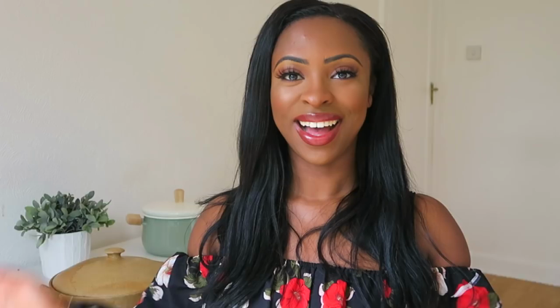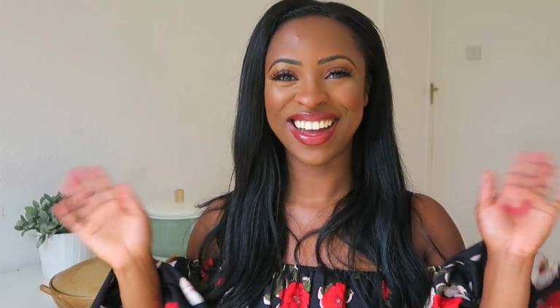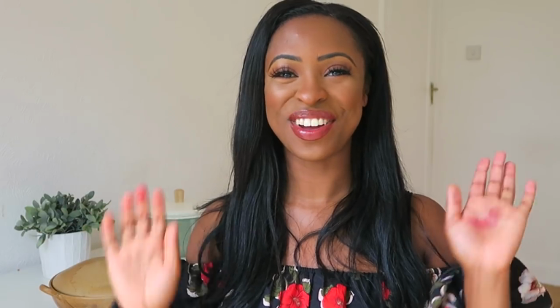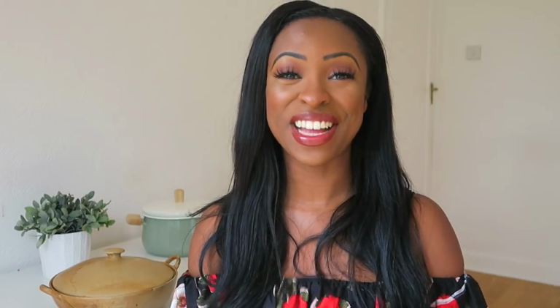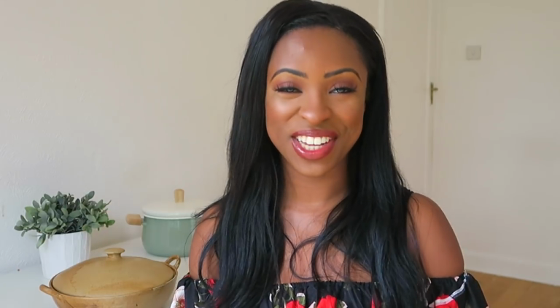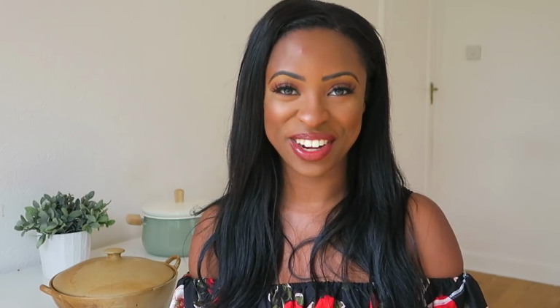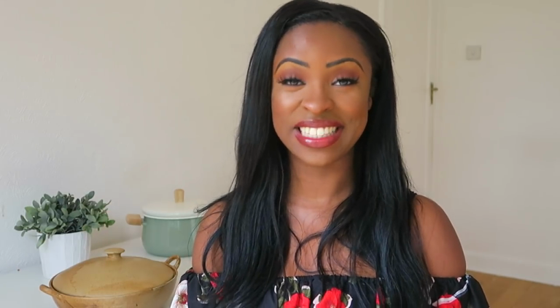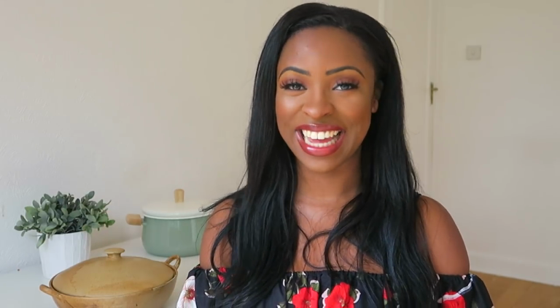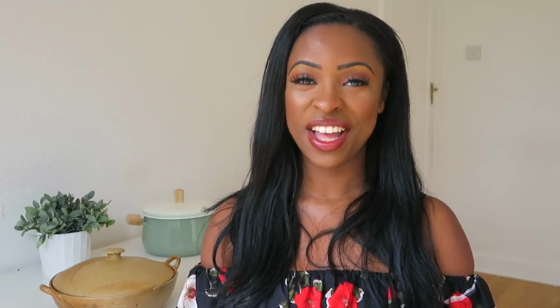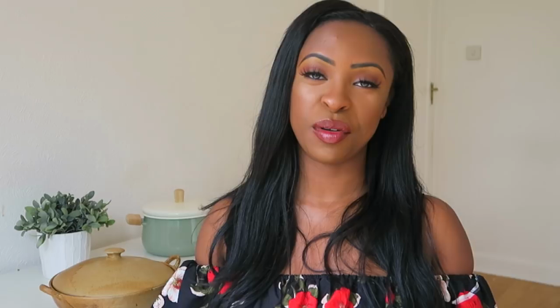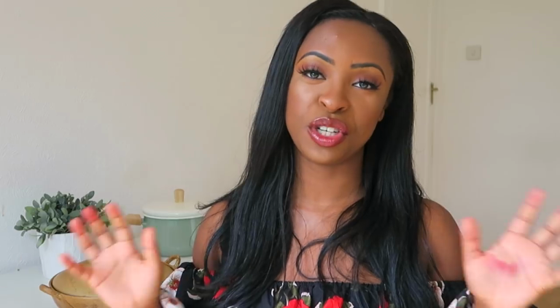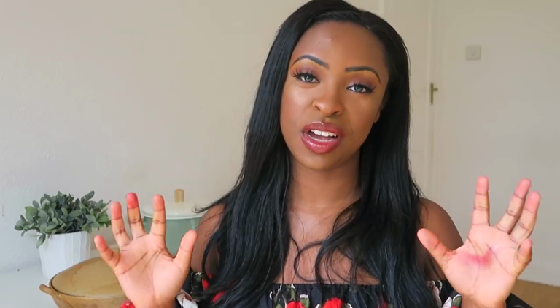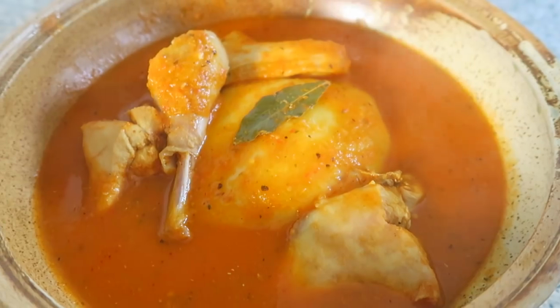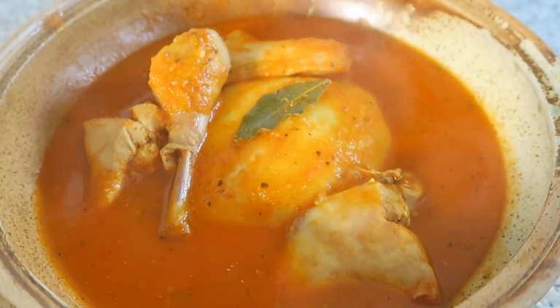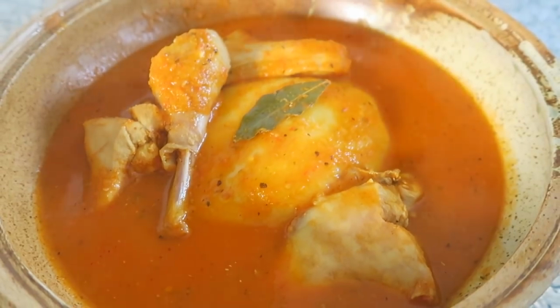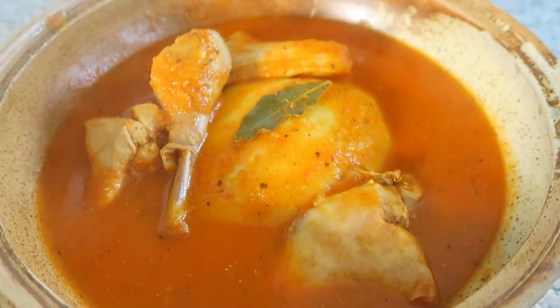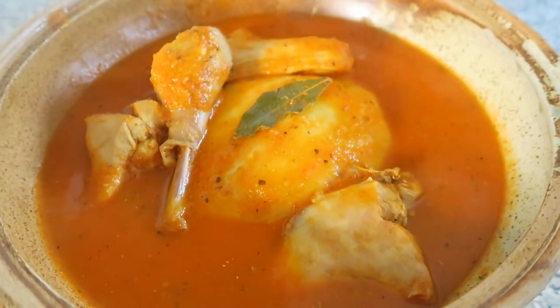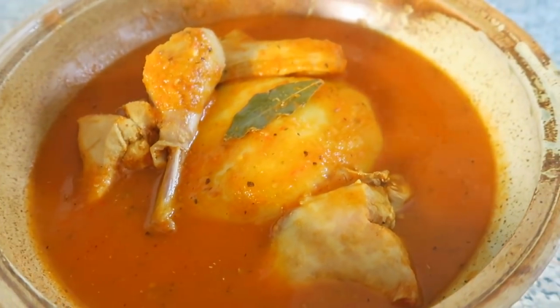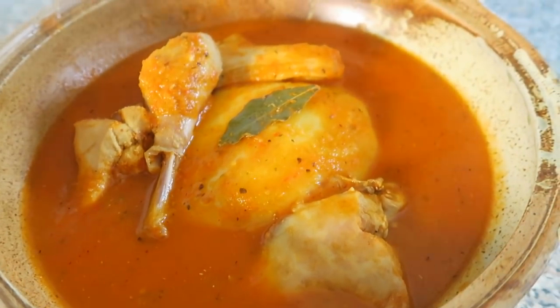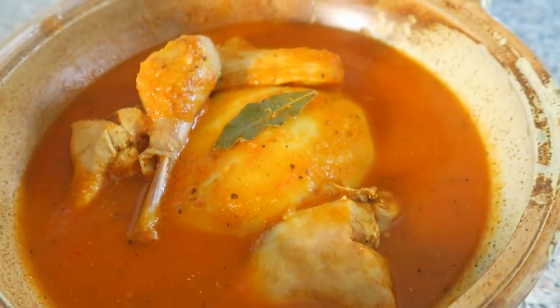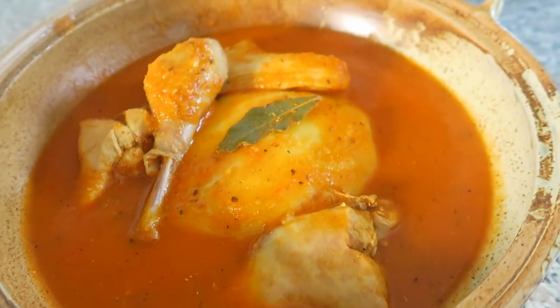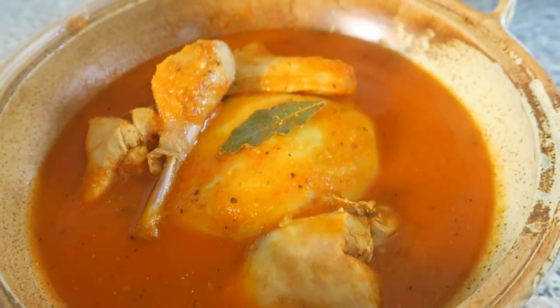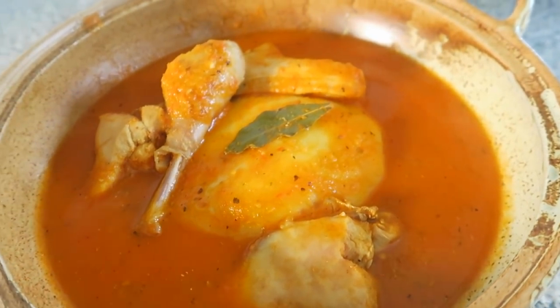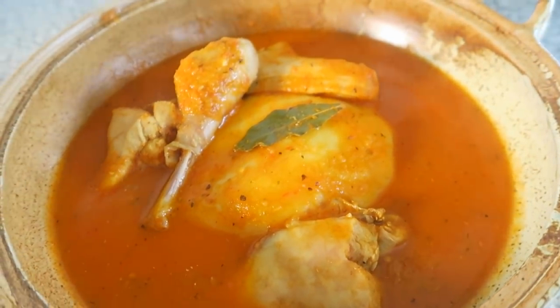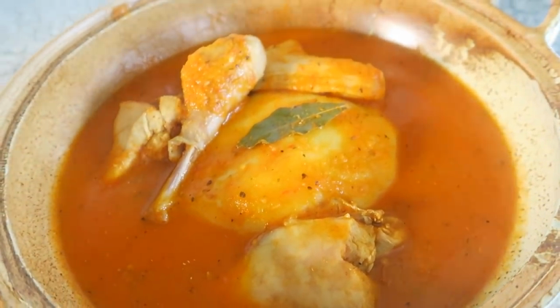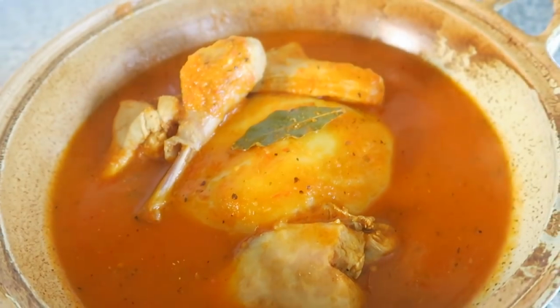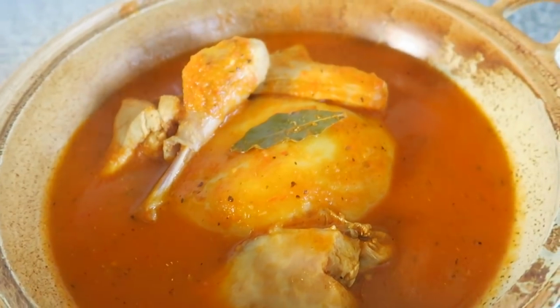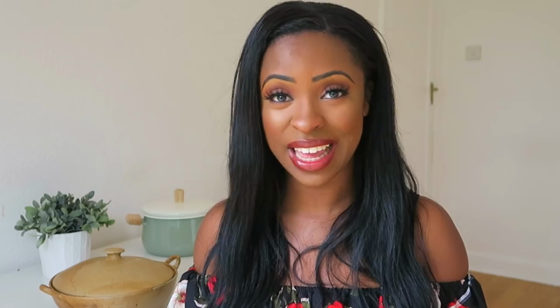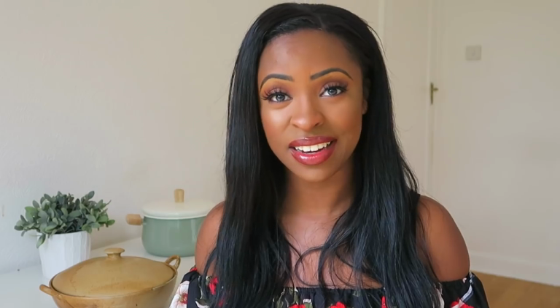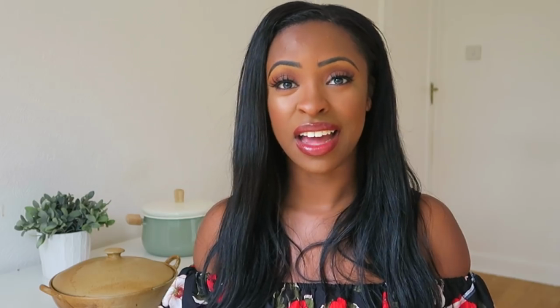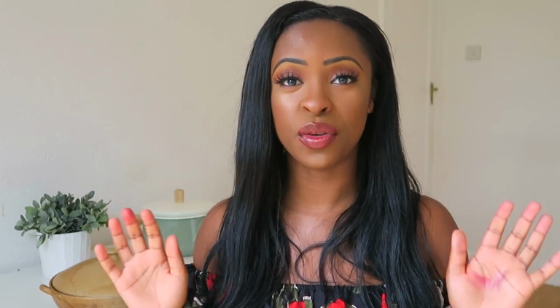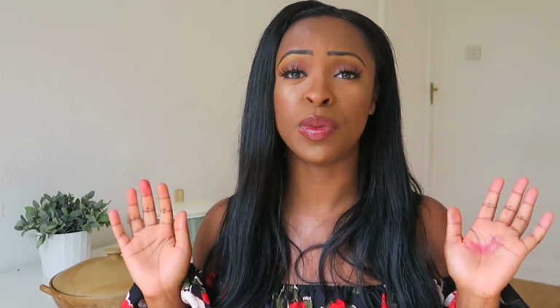Hi guys and welcome back to my channel! Today I'm going to show you guys how to make fufu and light soup. It is a Sunday, I've had such a relaxing weekend and I thought this would be the perfect way to finish it off.